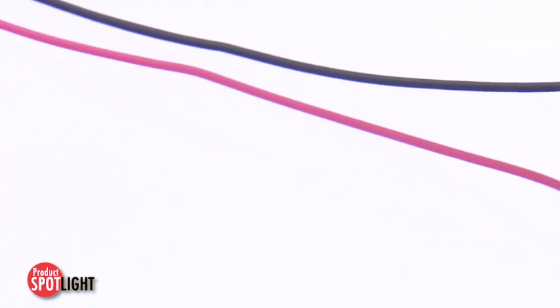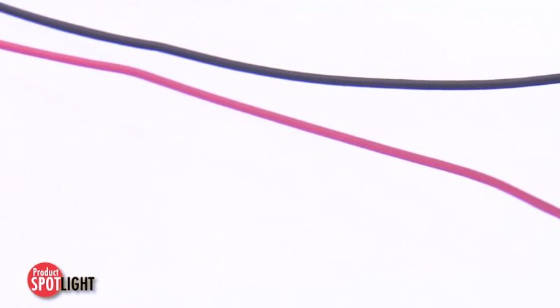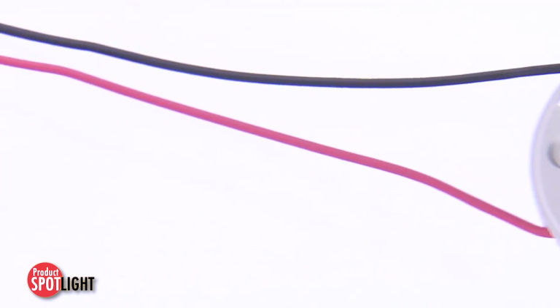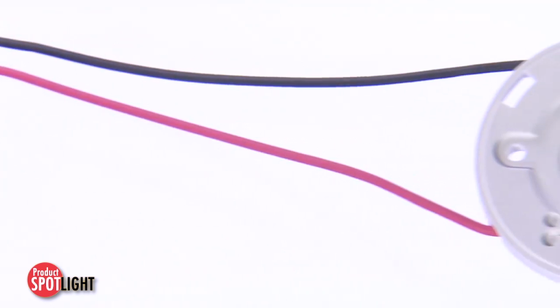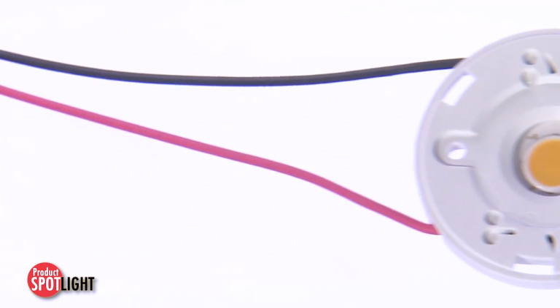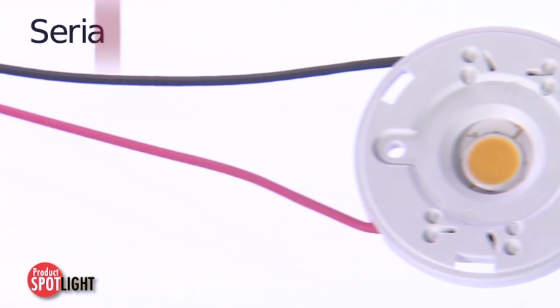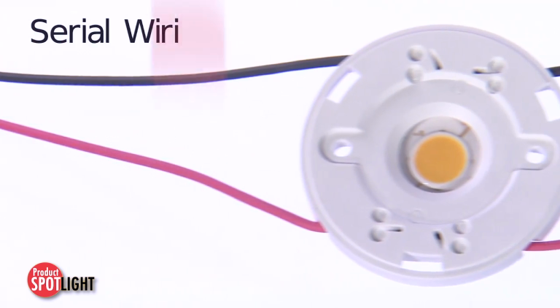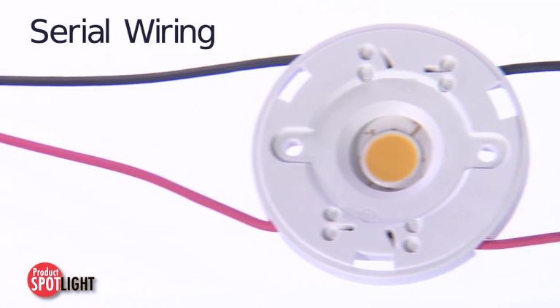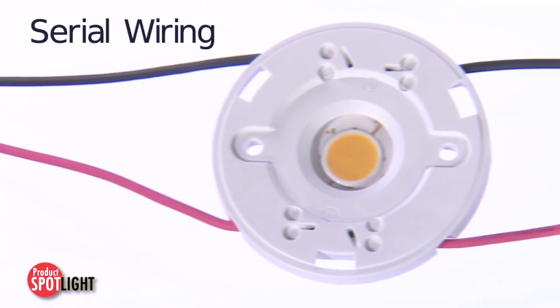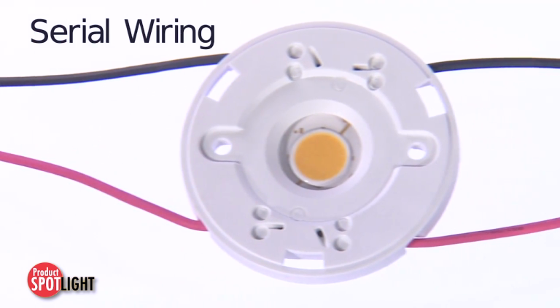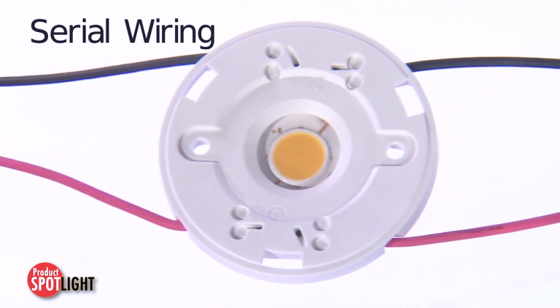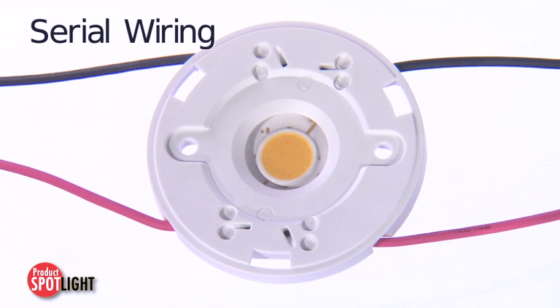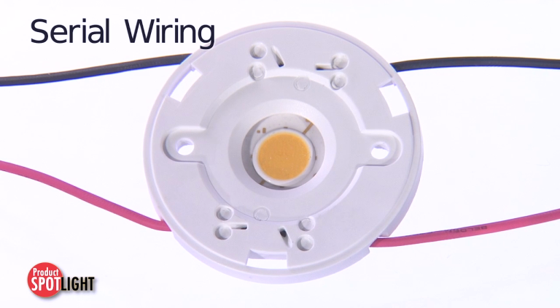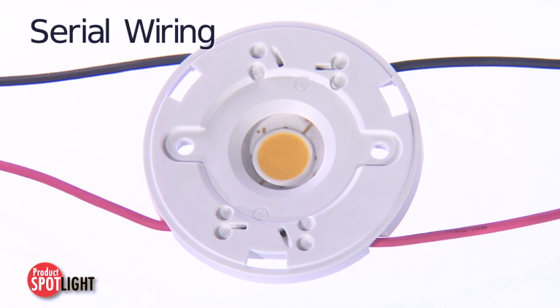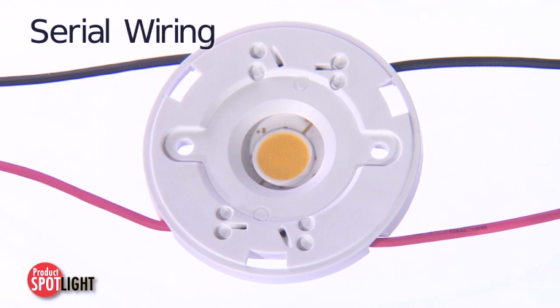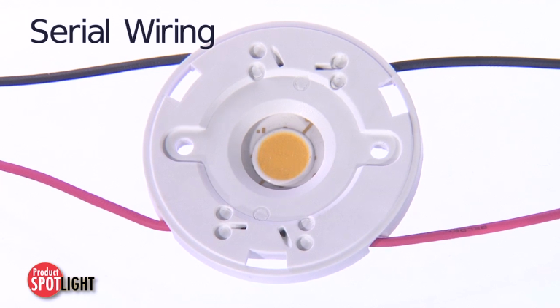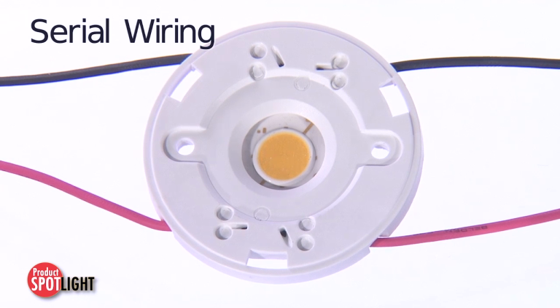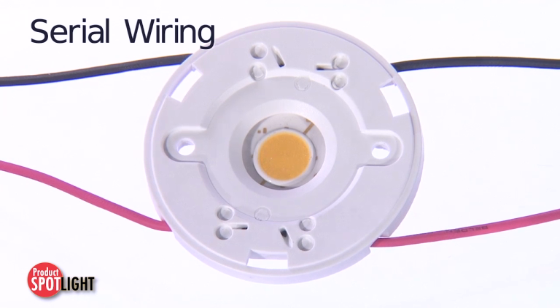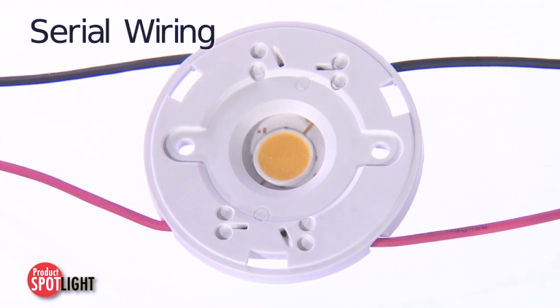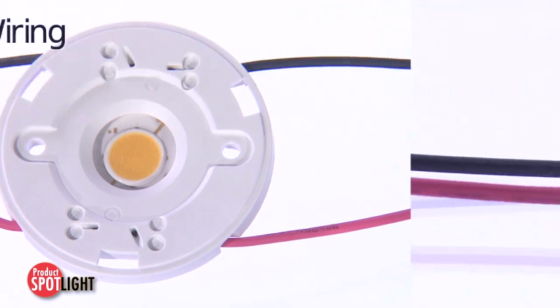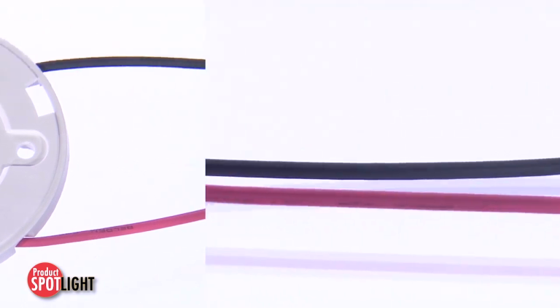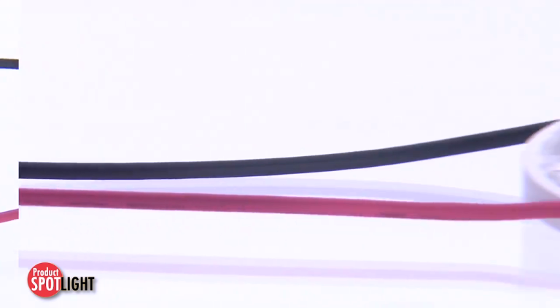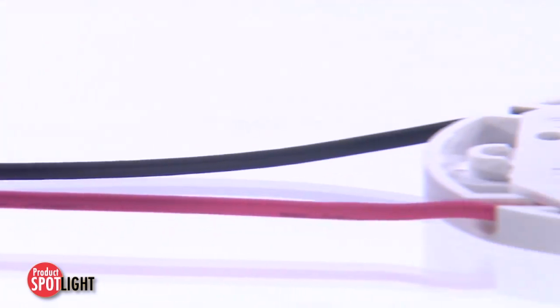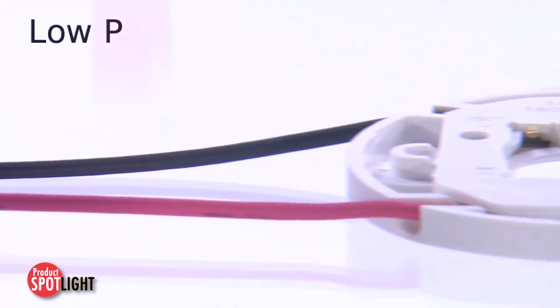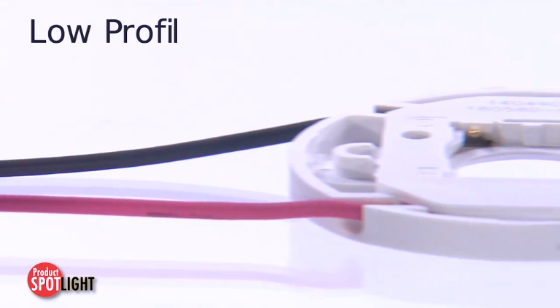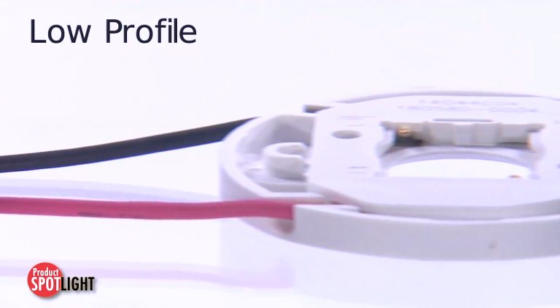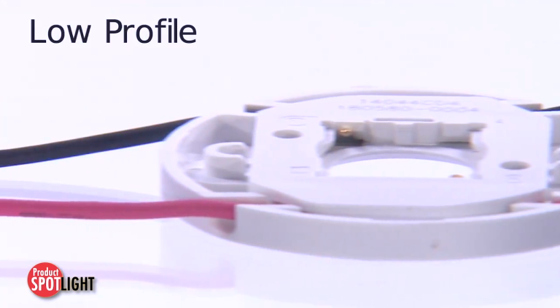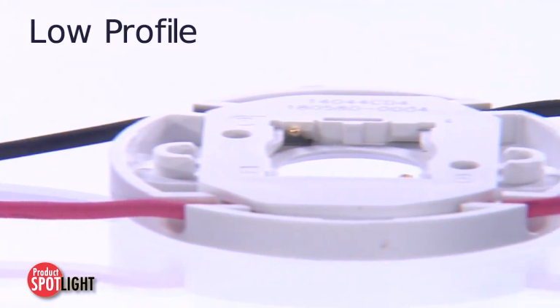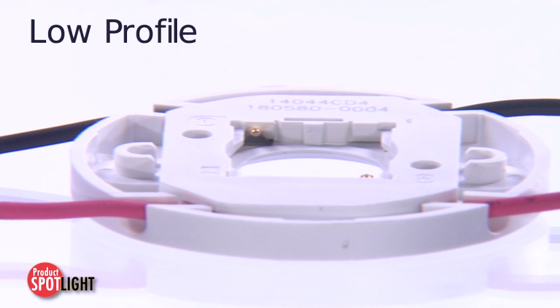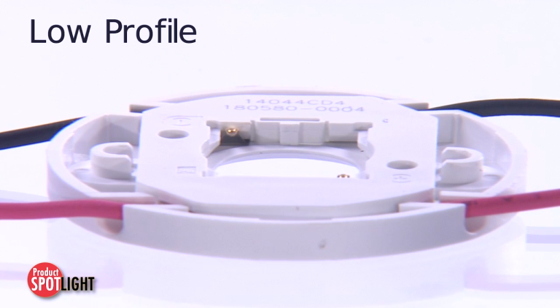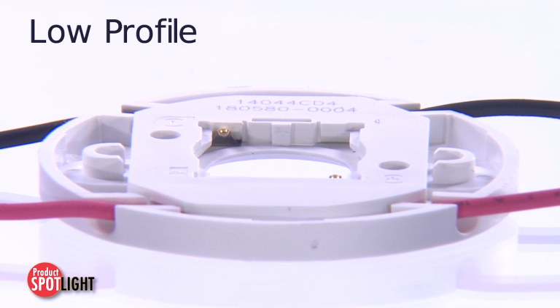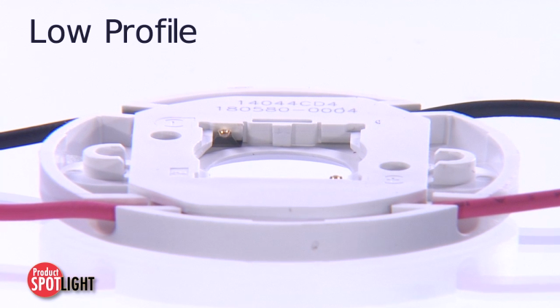The releasable dual wire trap terminal design allows for serial wiring for enhanced design flexibility, and the durable low-profile housing fits into many applications.